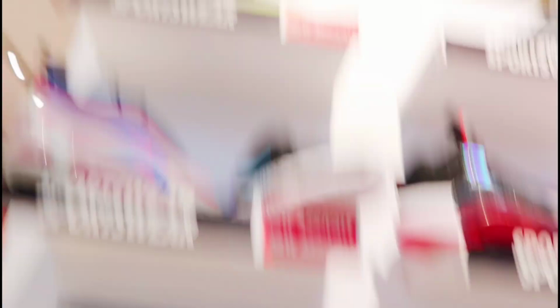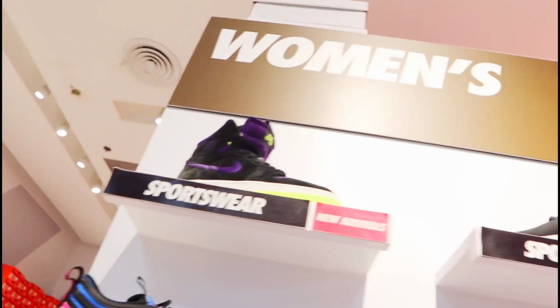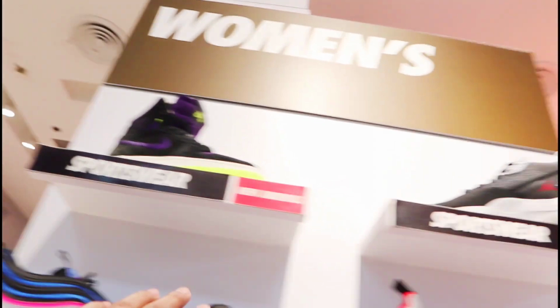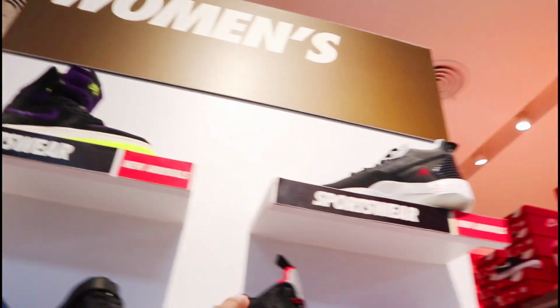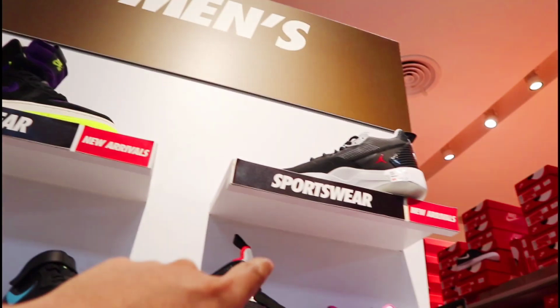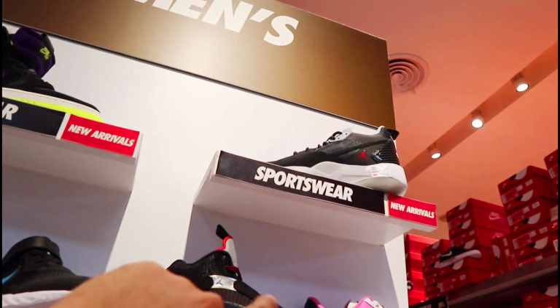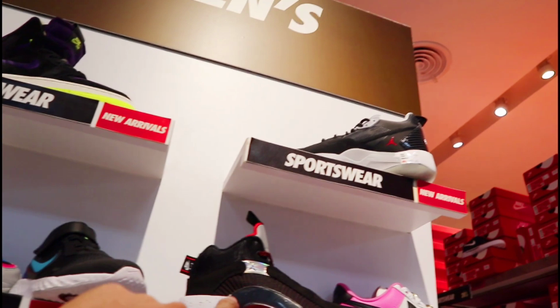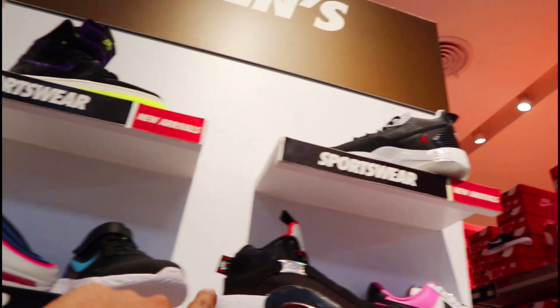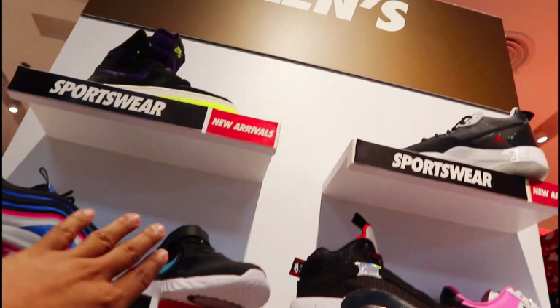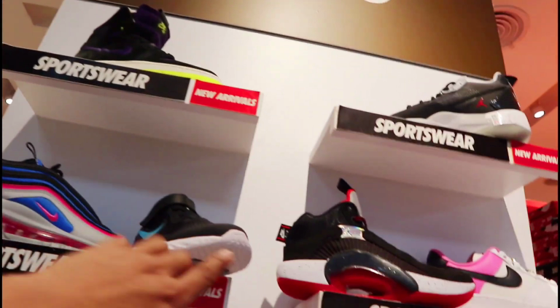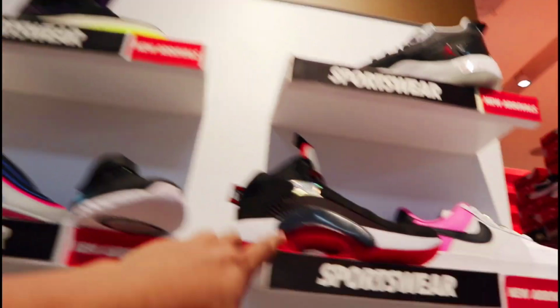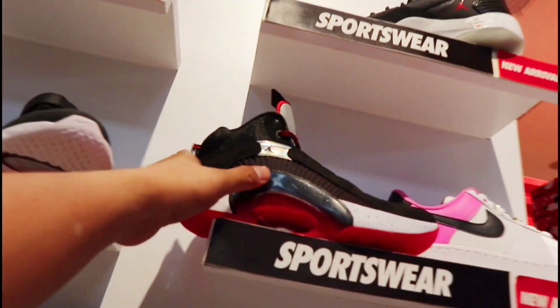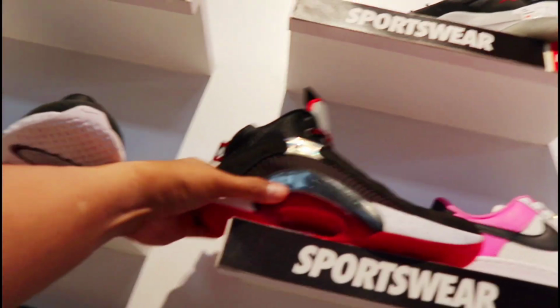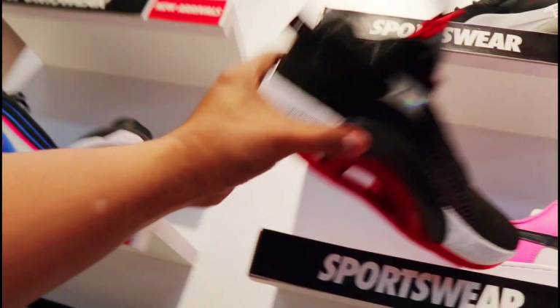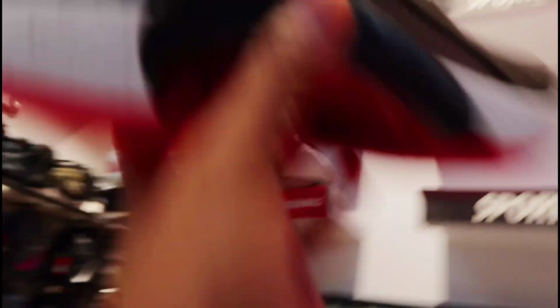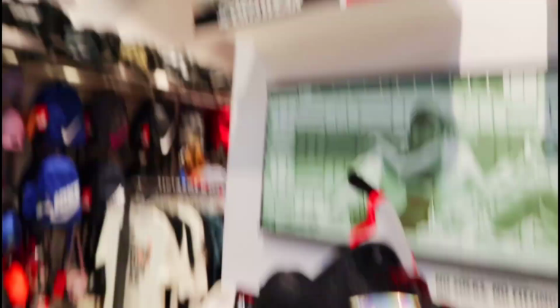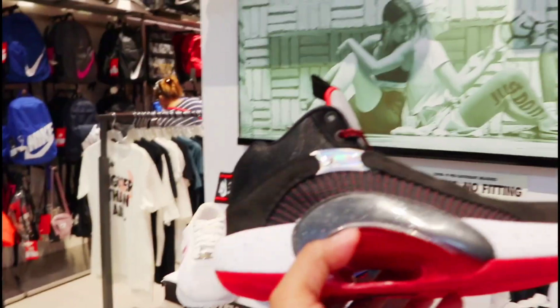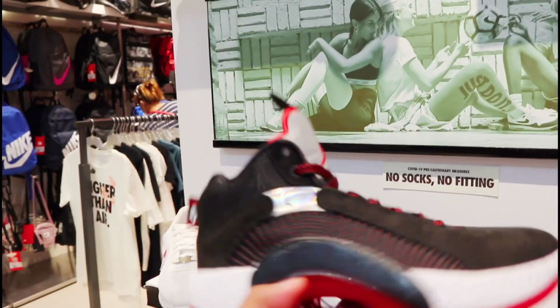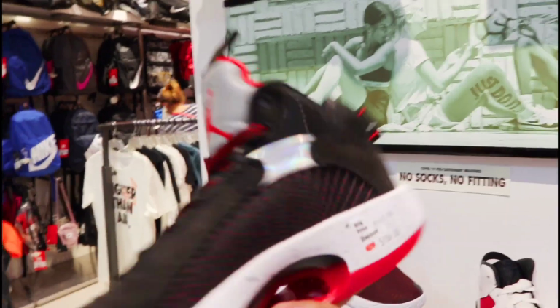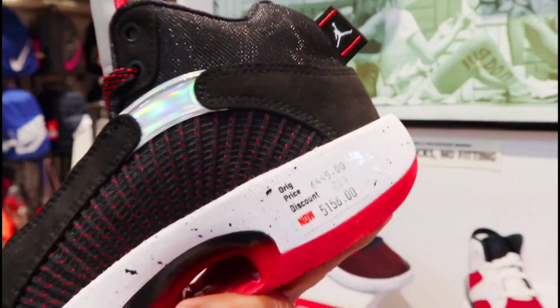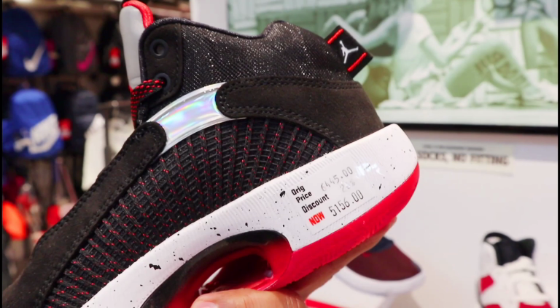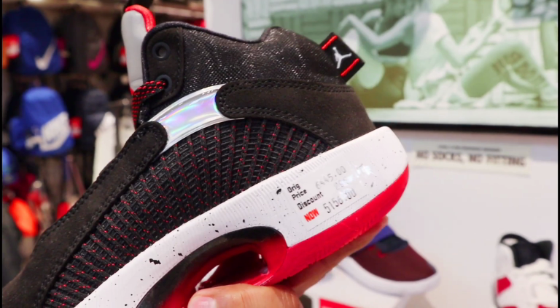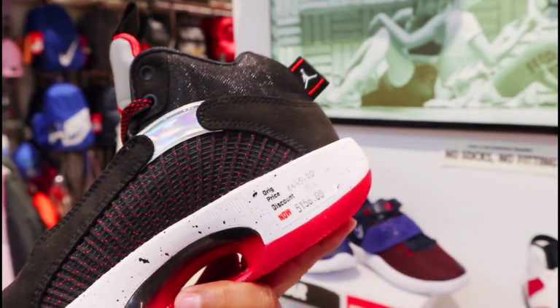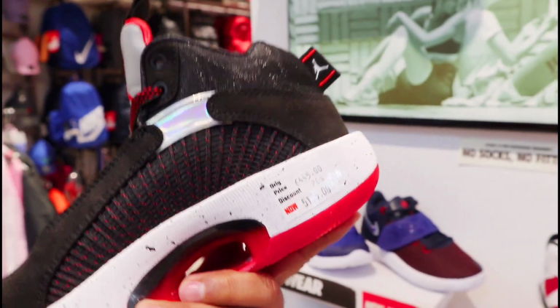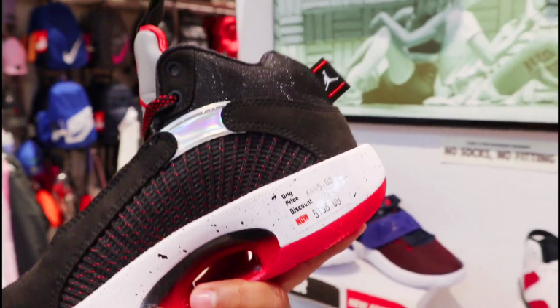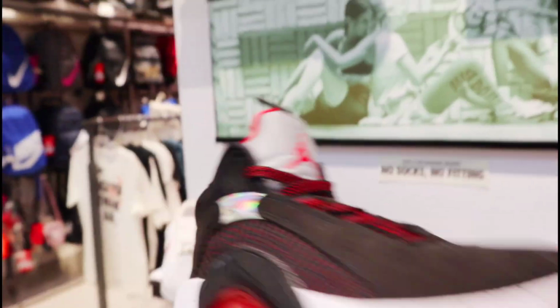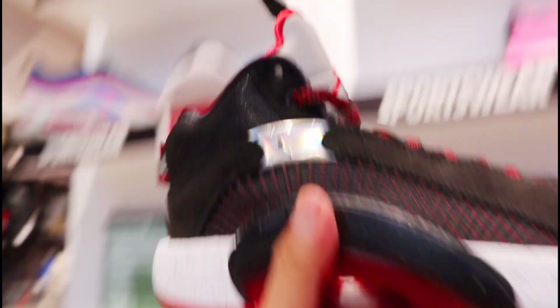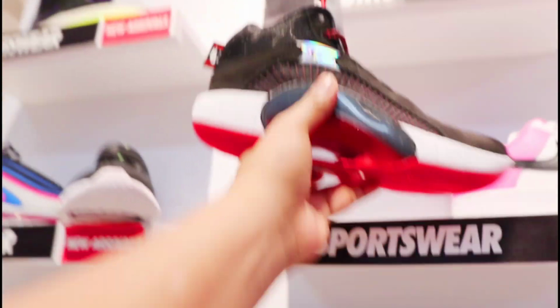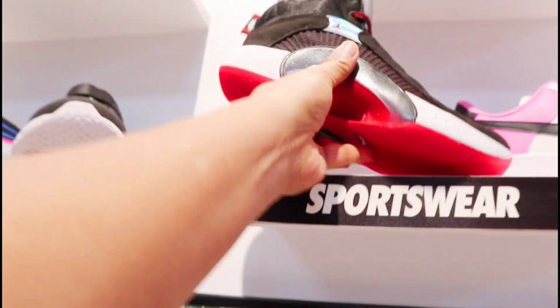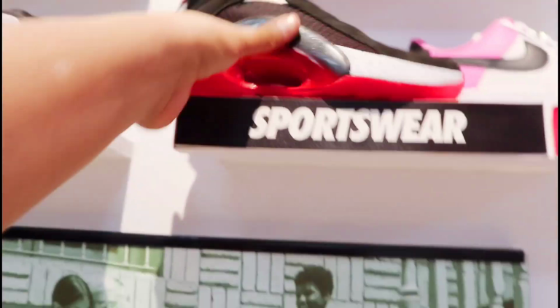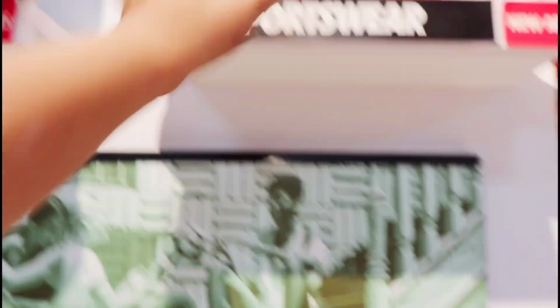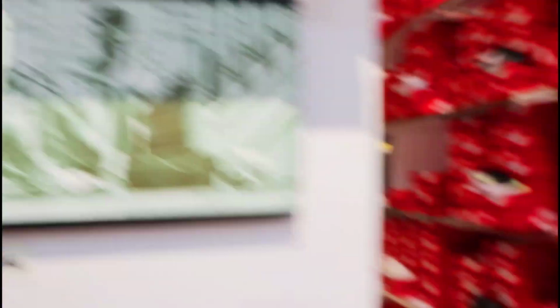So yan pa mga amigo, pang youth, mga pang bata — may mga Jordan dito. Ang ganda nito, price nya ngayon is 5,156 pesos, 20% off. So yan lang muna mga amigo.